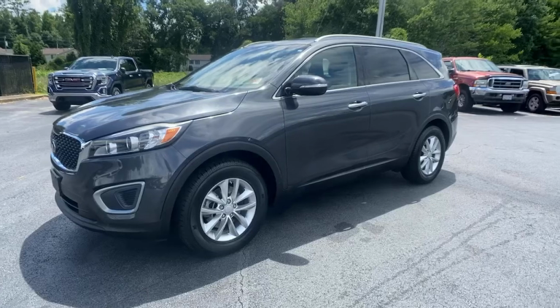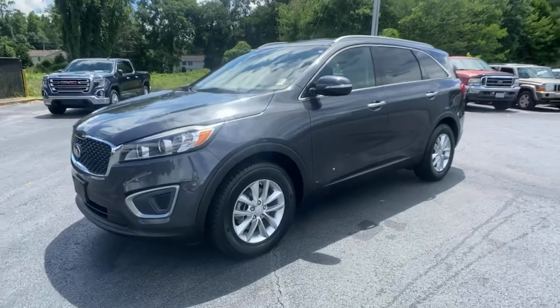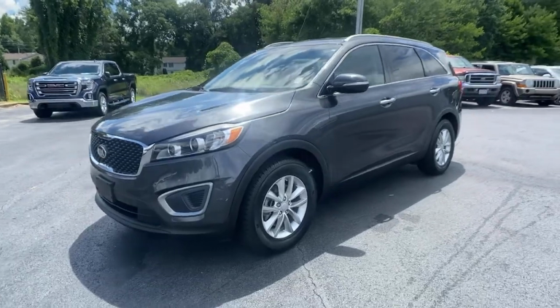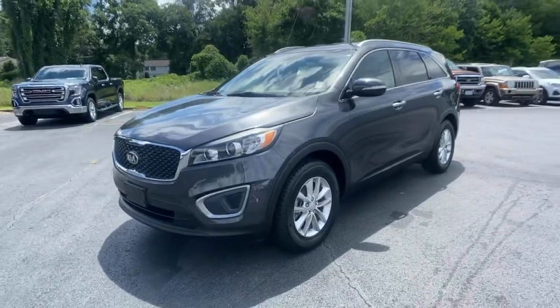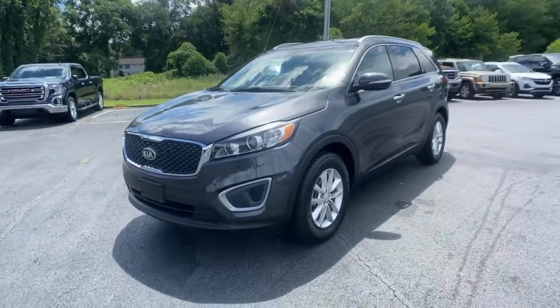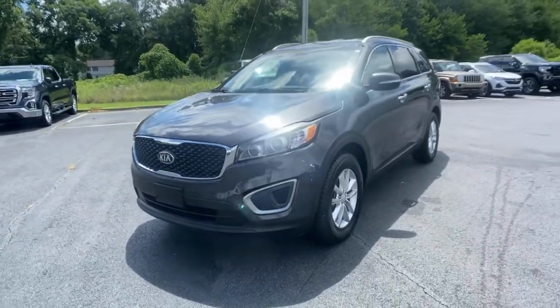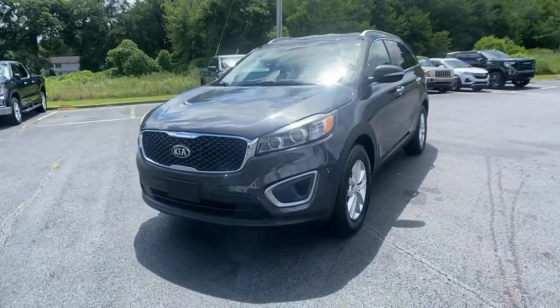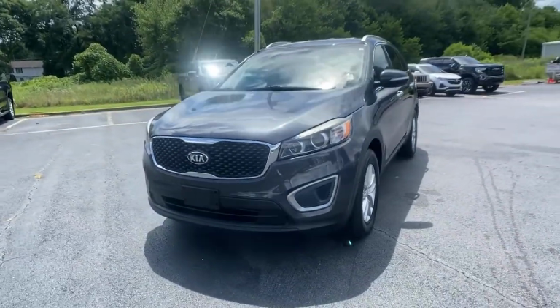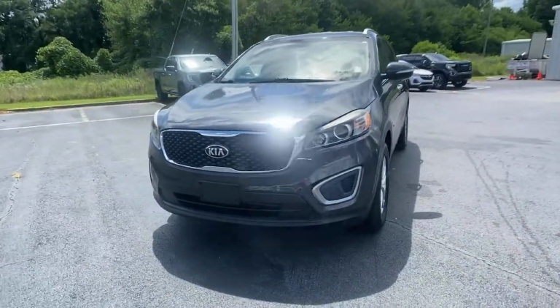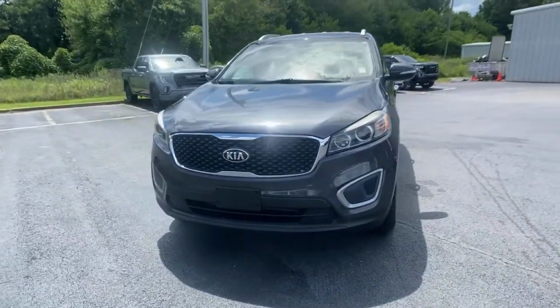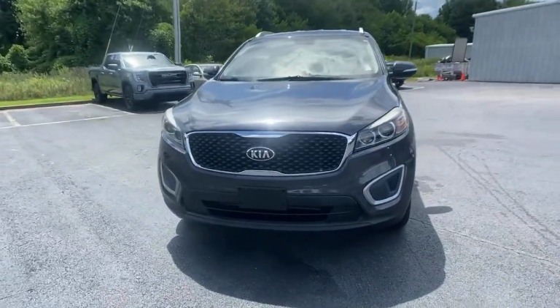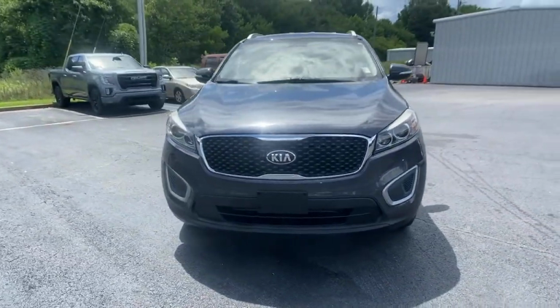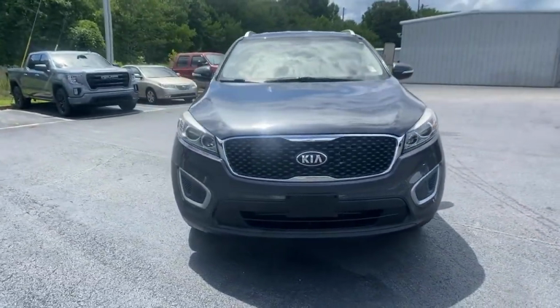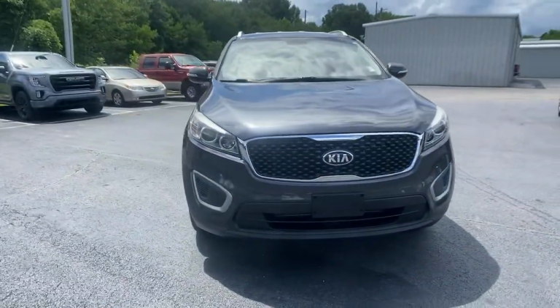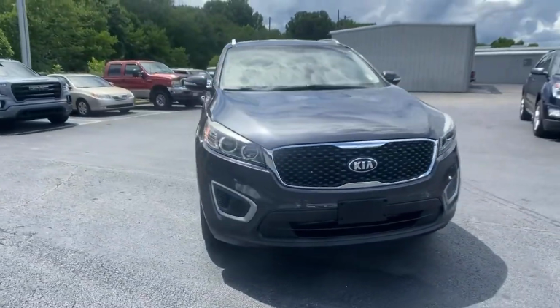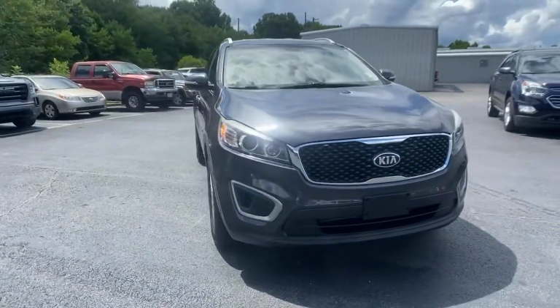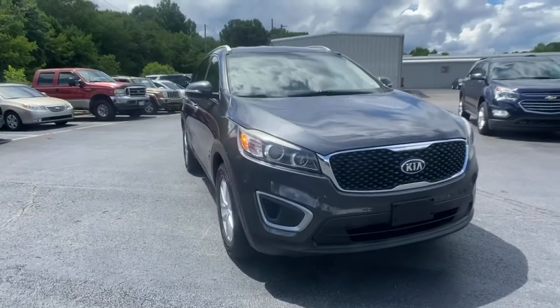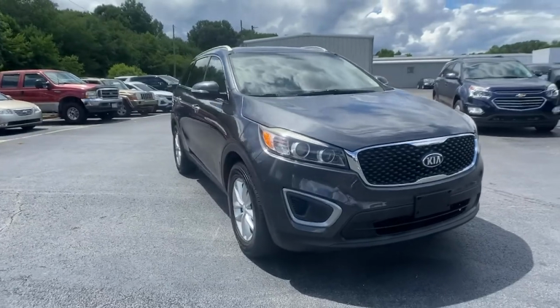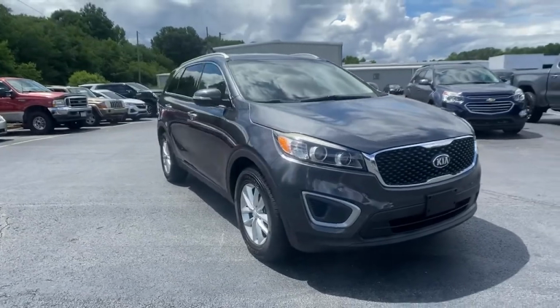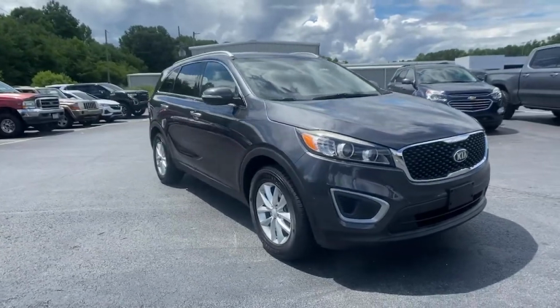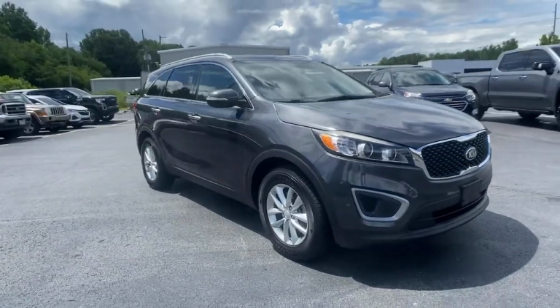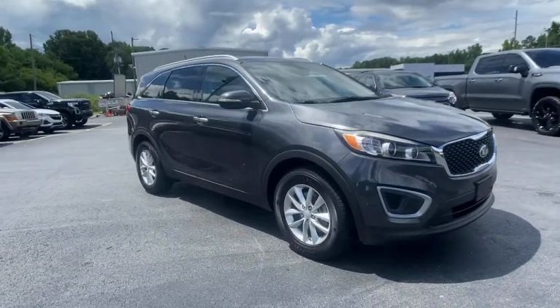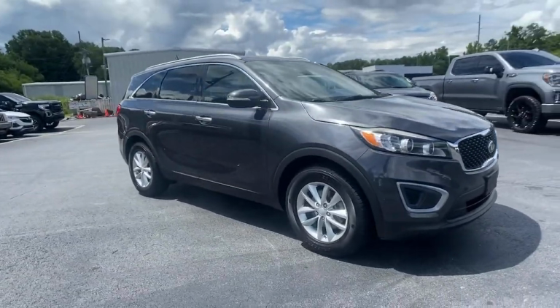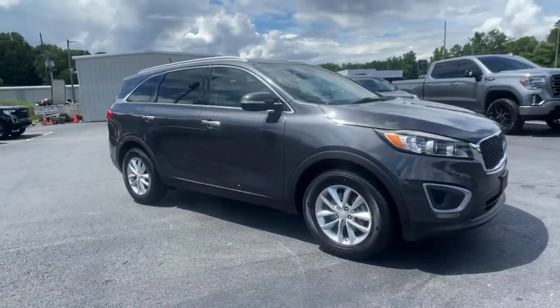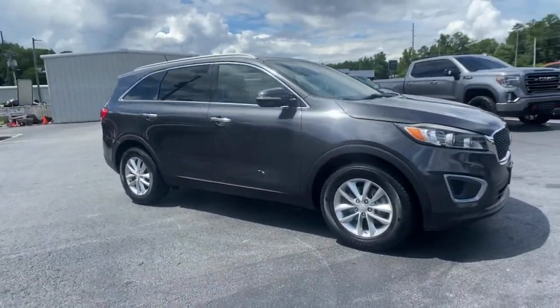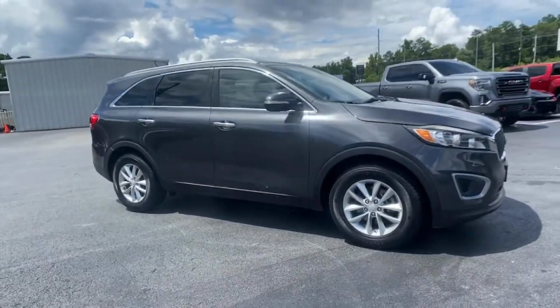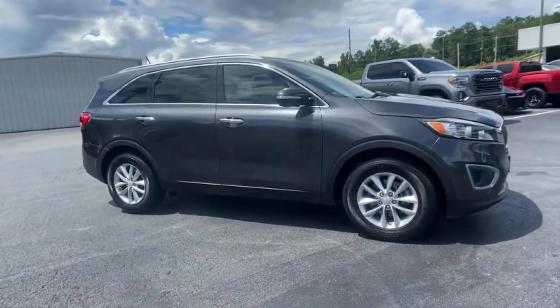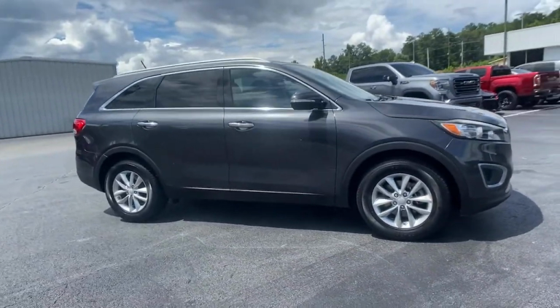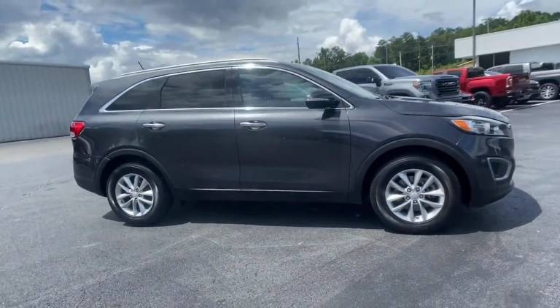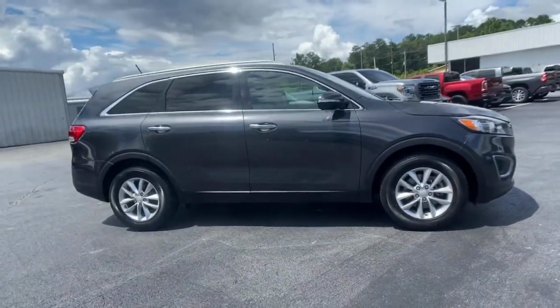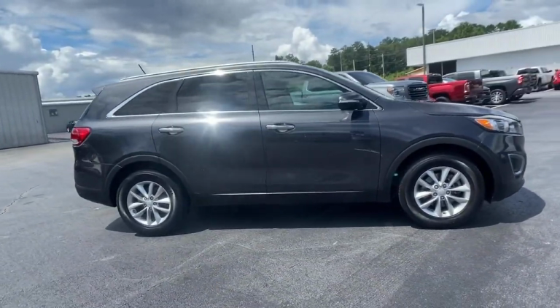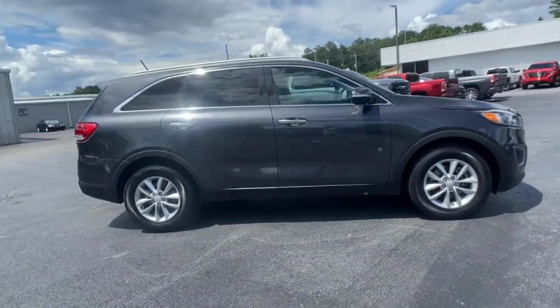Get into a car with value. 2016 Kia Sorento. This vehicle still has fewer than 70,000 miles on the clock, so it won't last long.